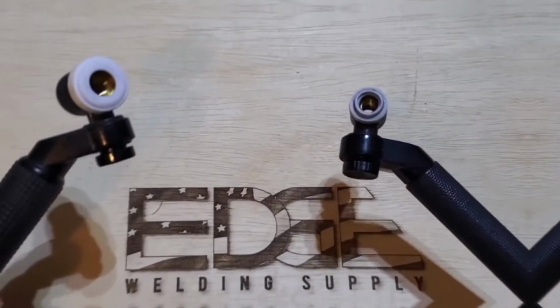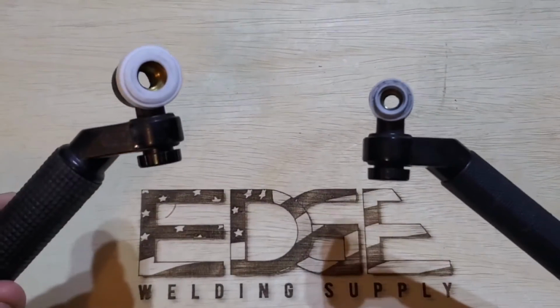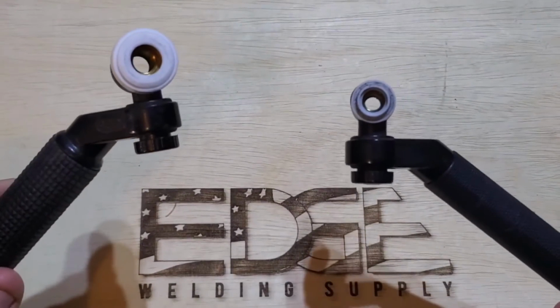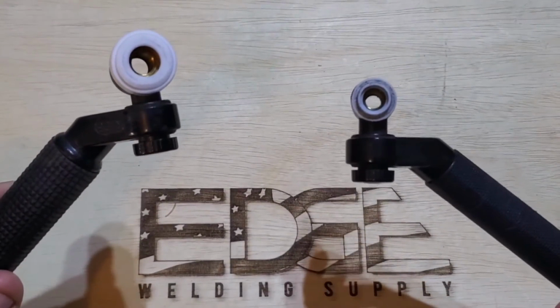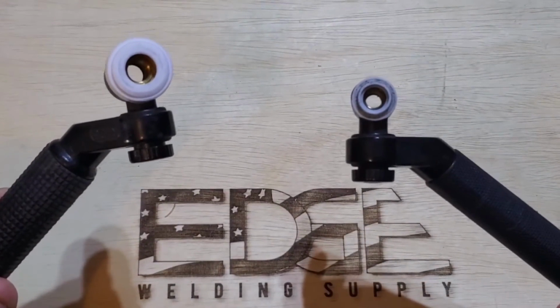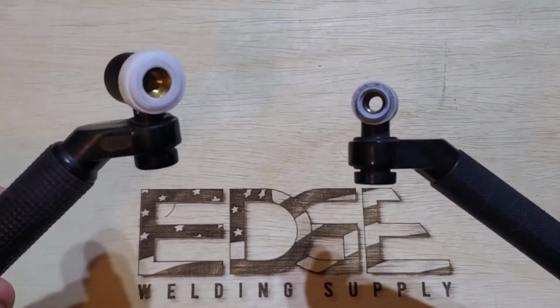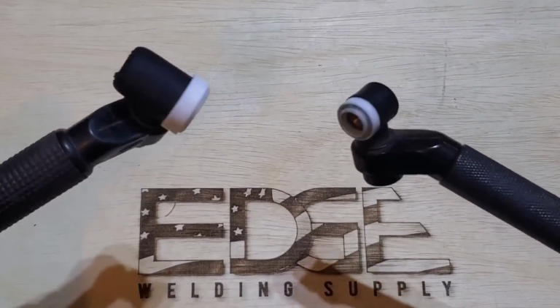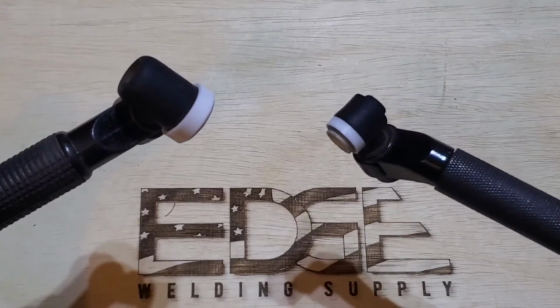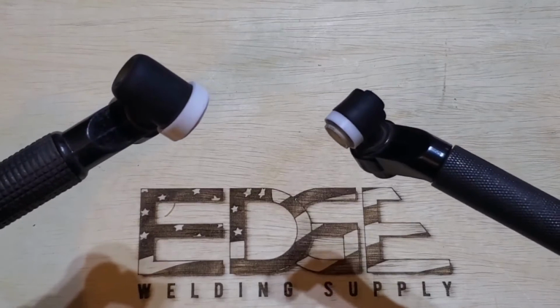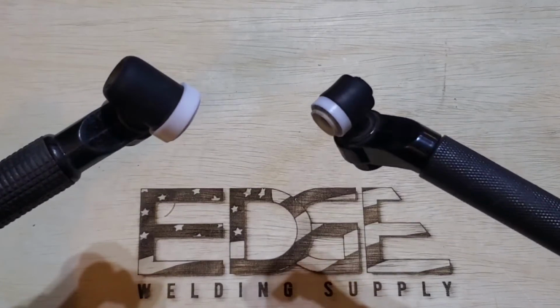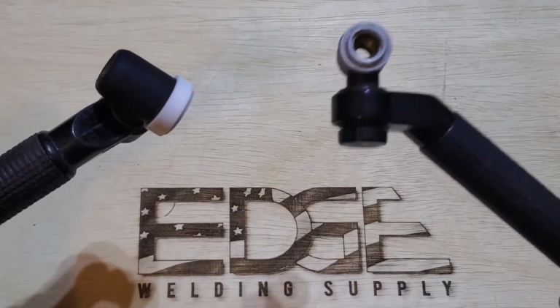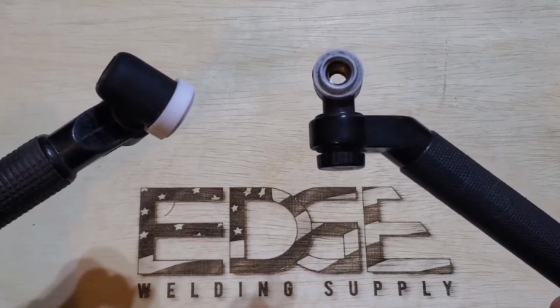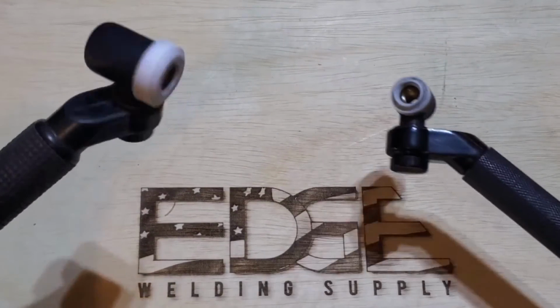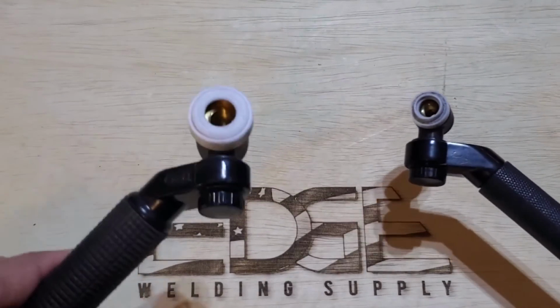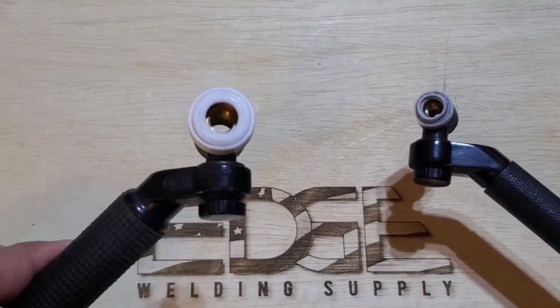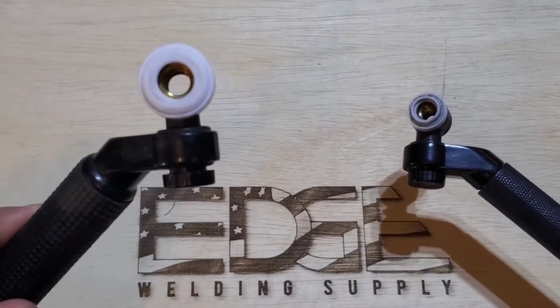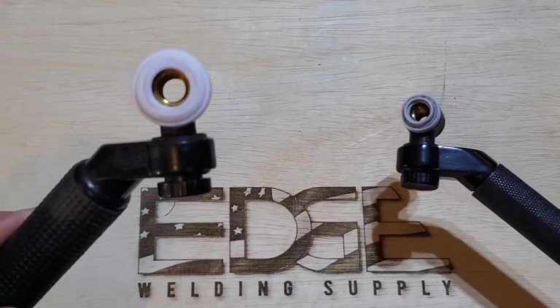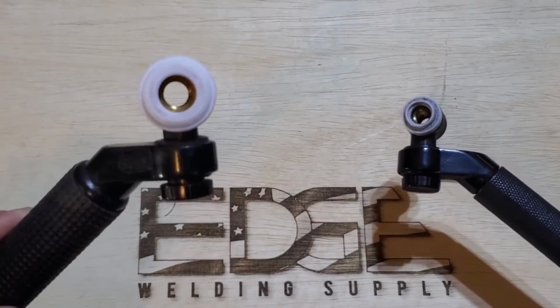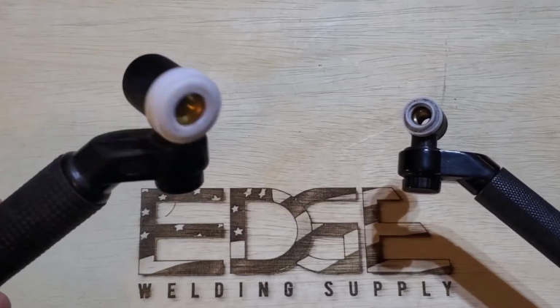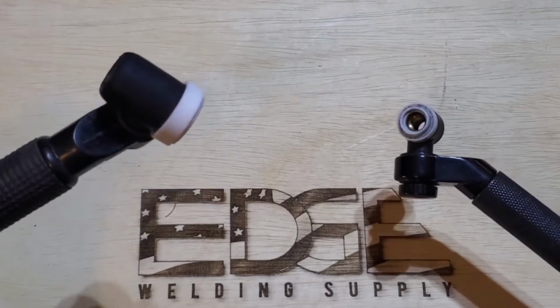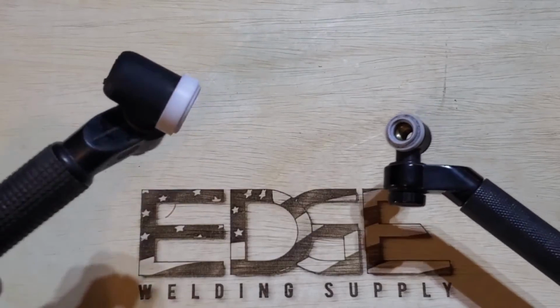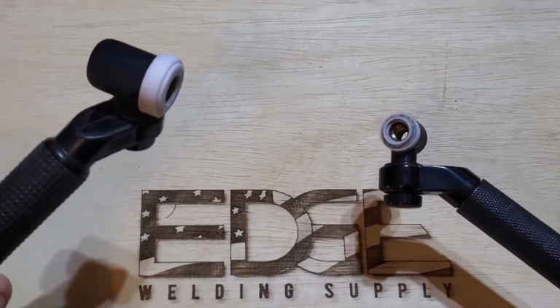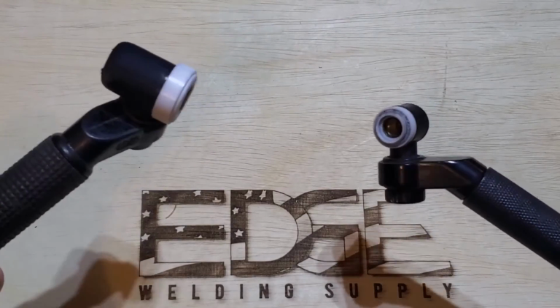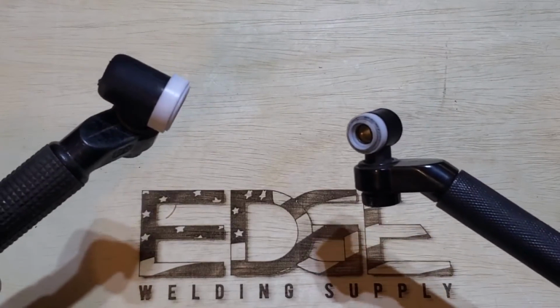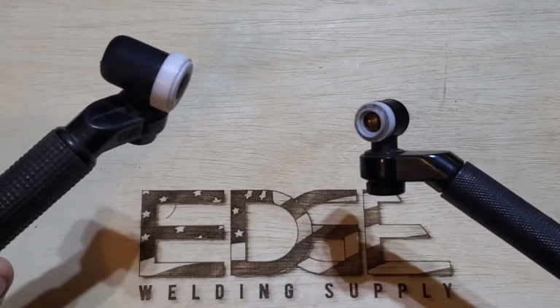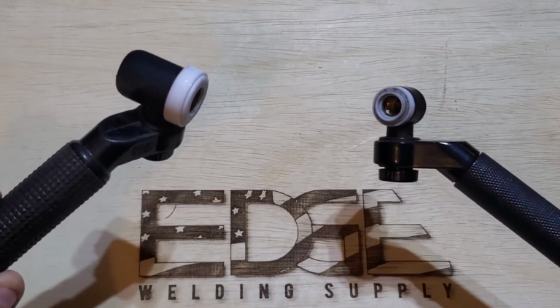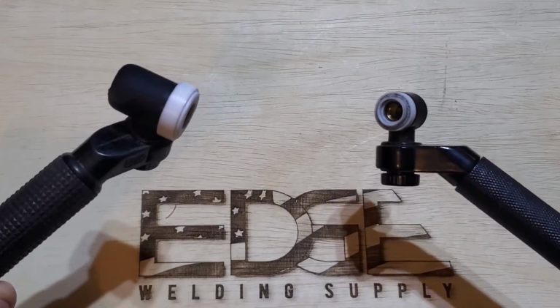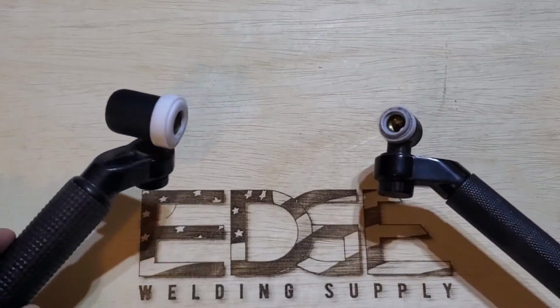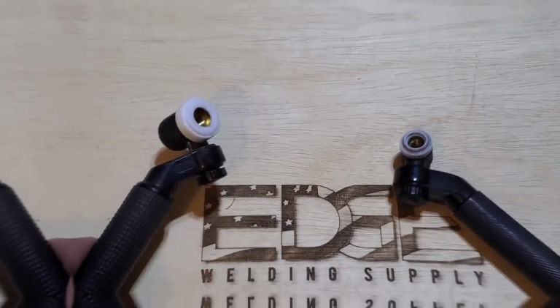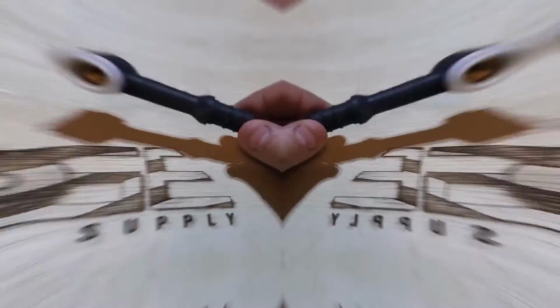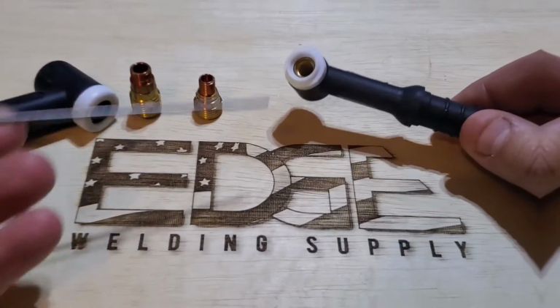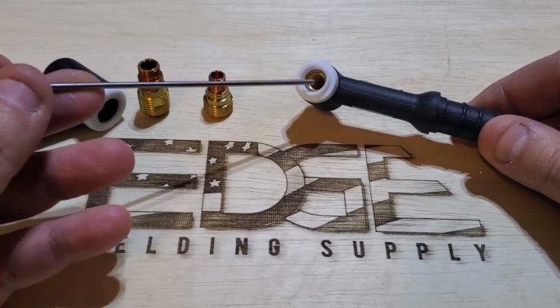Here are the flex lock versions of the same size torches — a 9 series here and a 17 series here. You notice the 17 series is bigger, and that's what makes it the higher amperage torch.